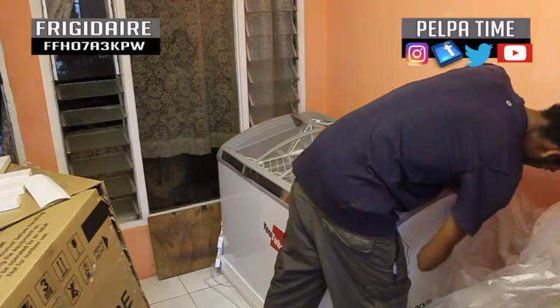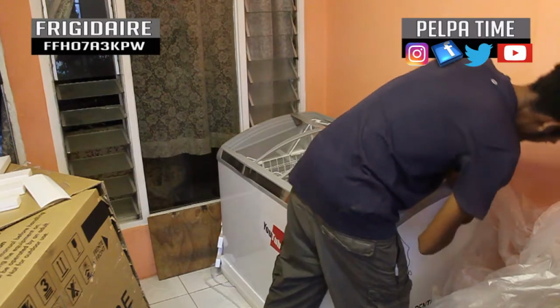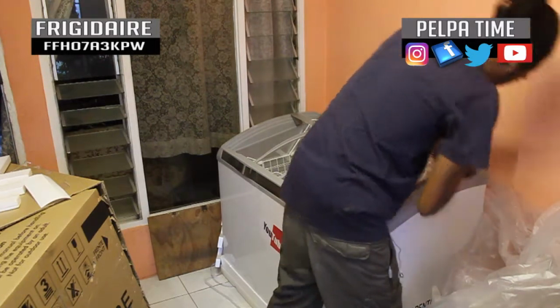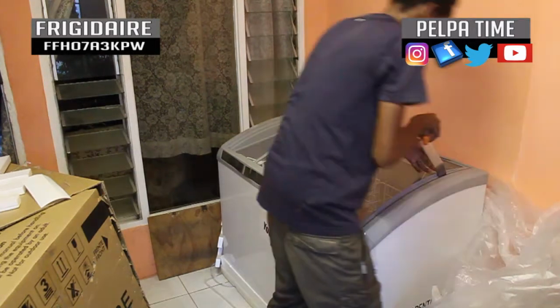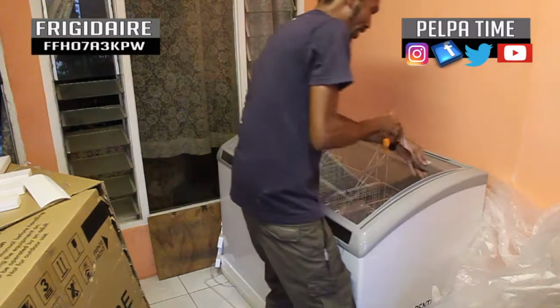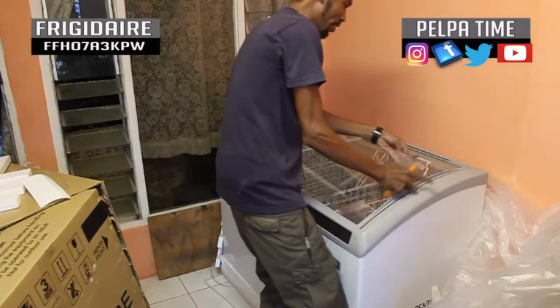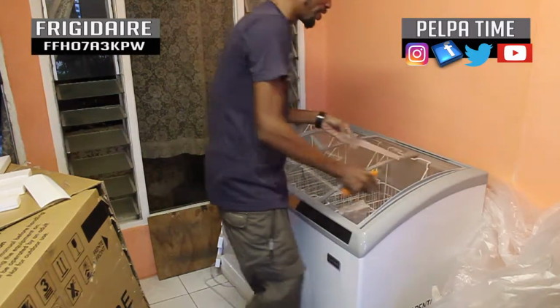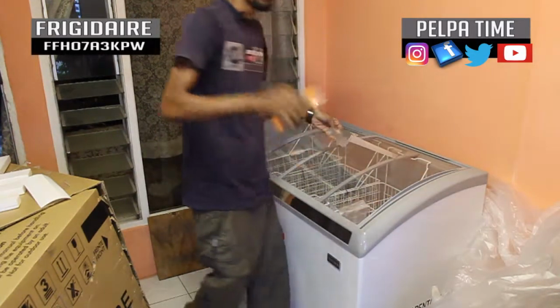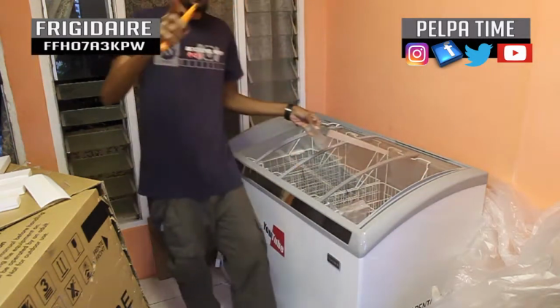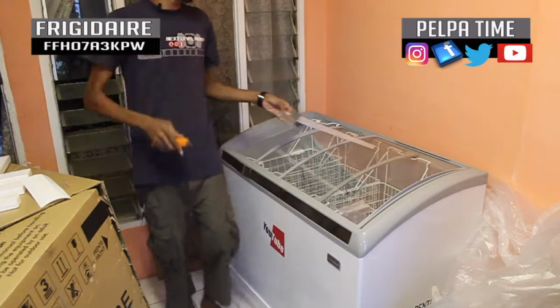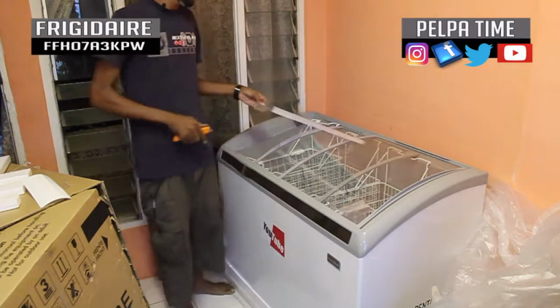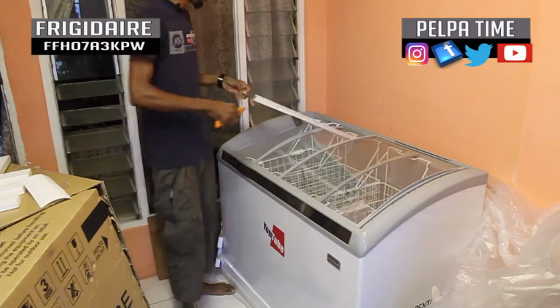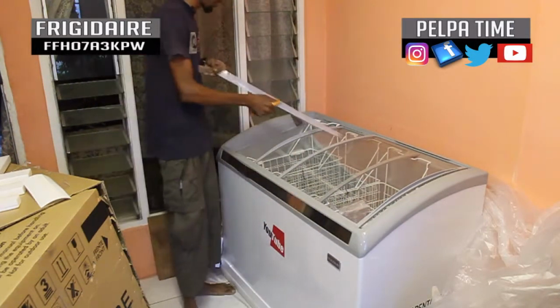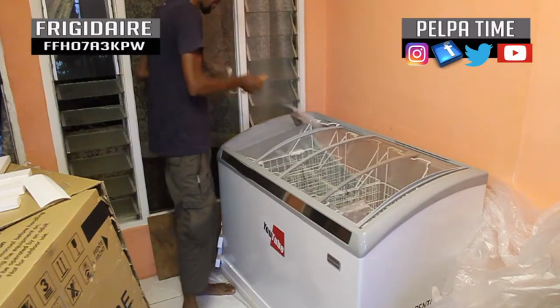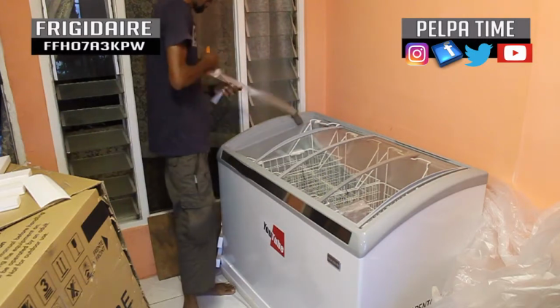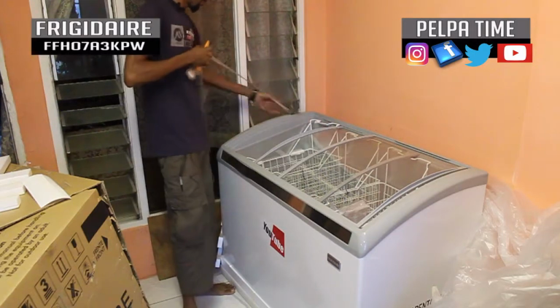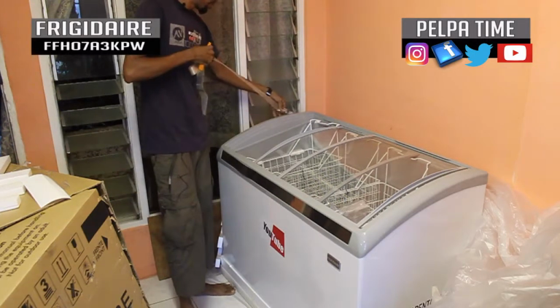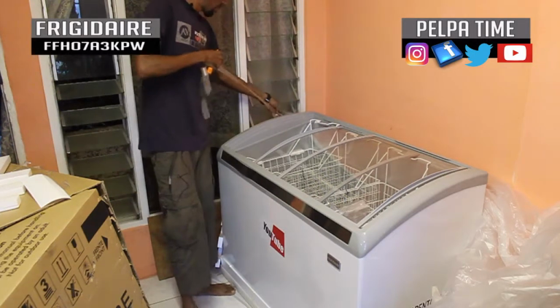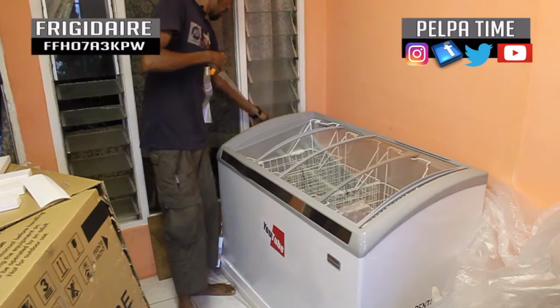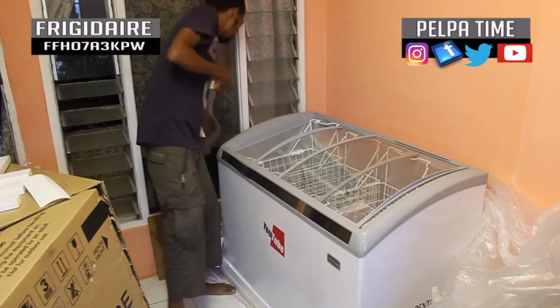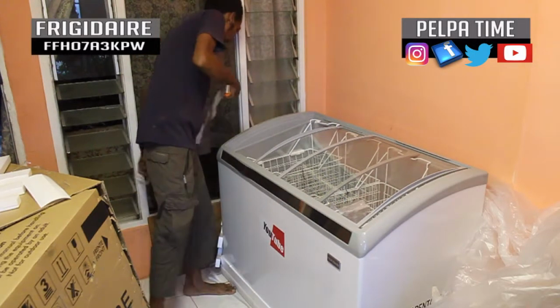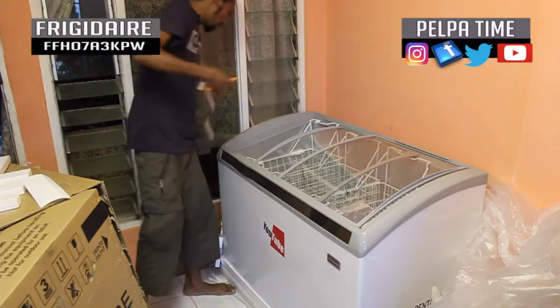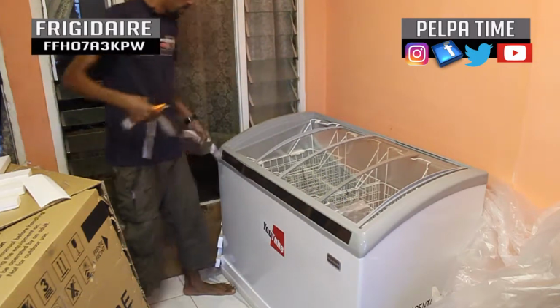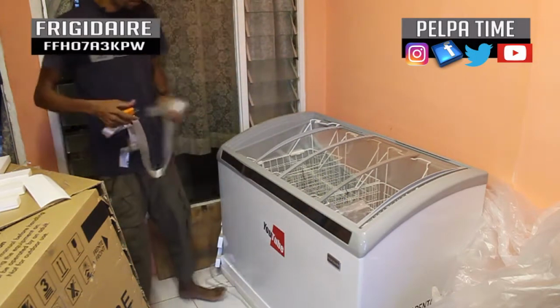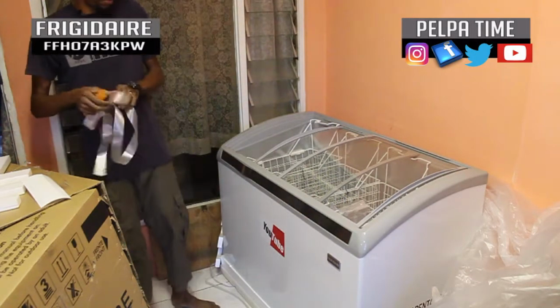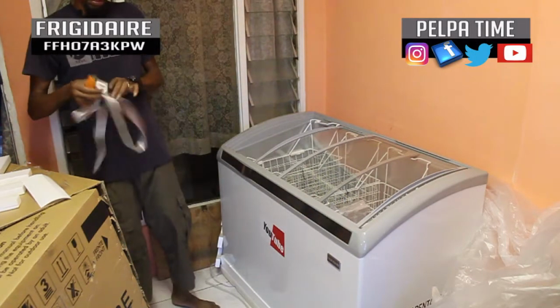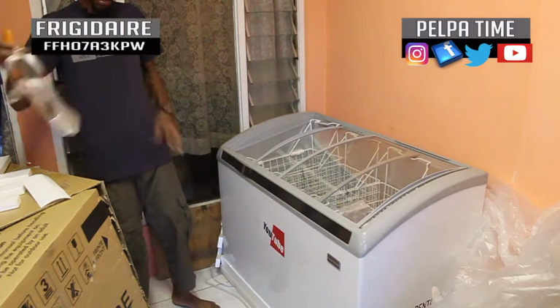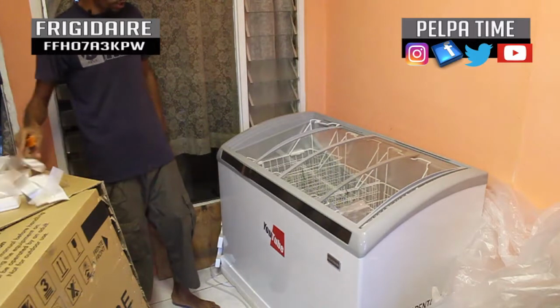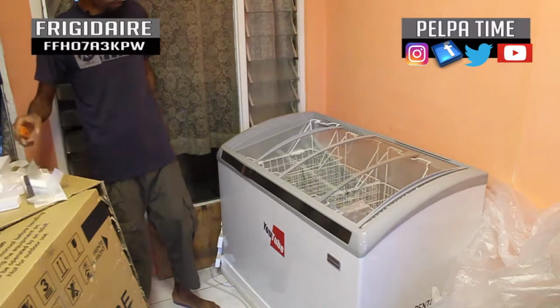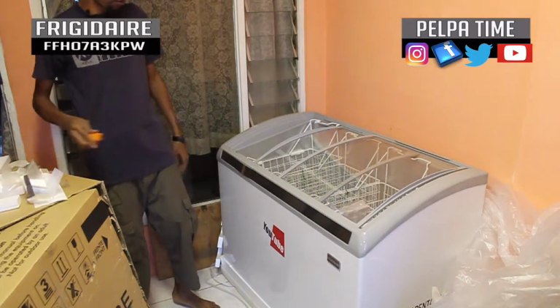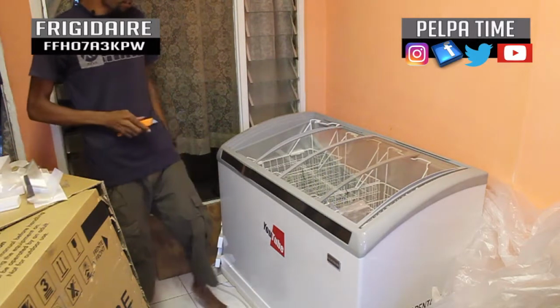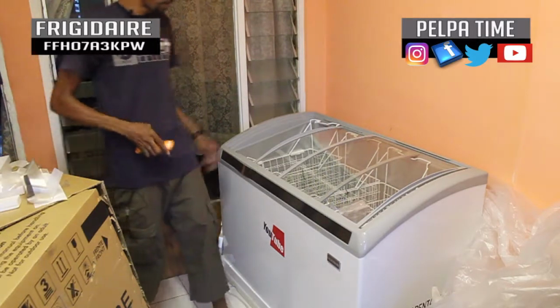You know, you do the unboxing thing, you get me? So definitely big up to YouTube for this one.